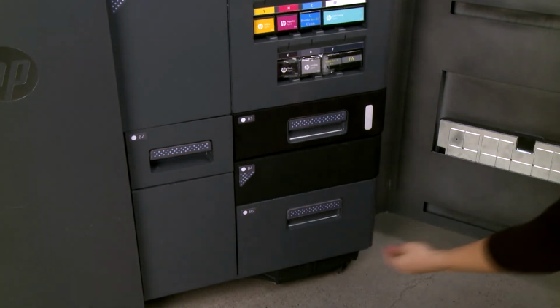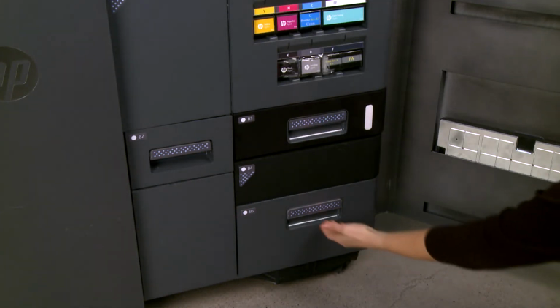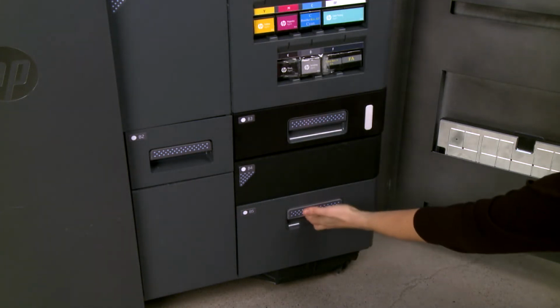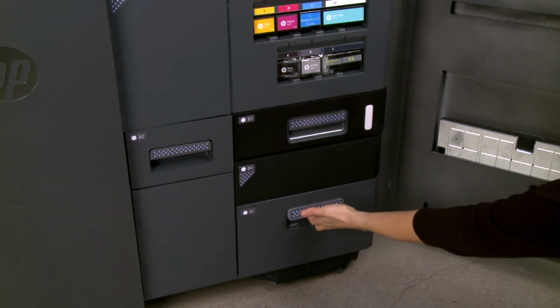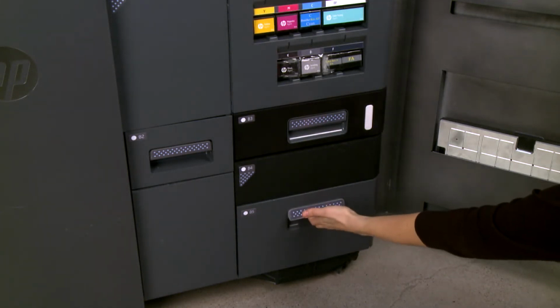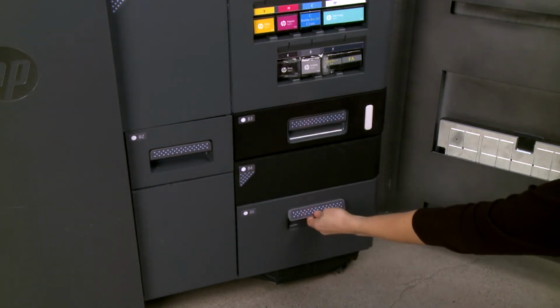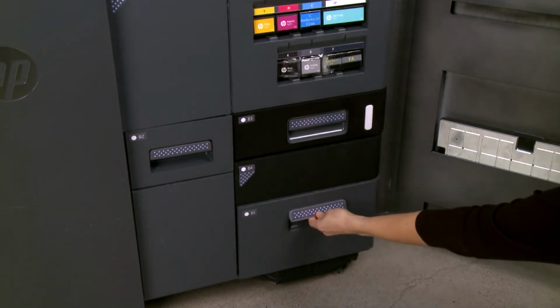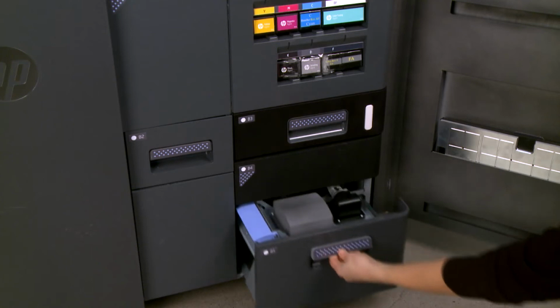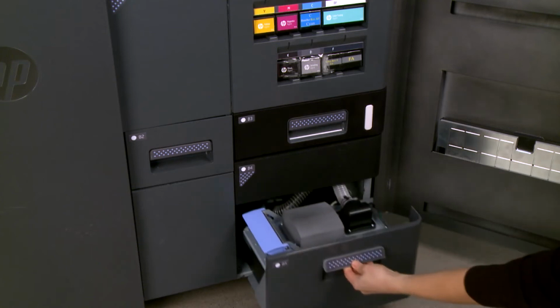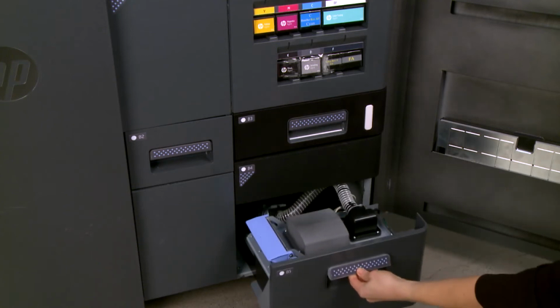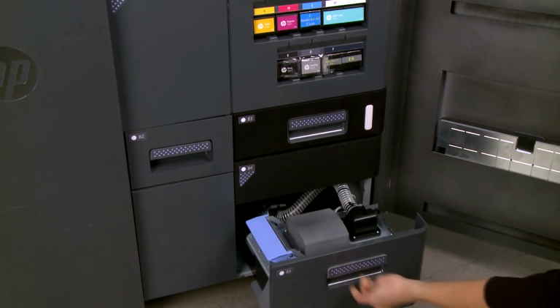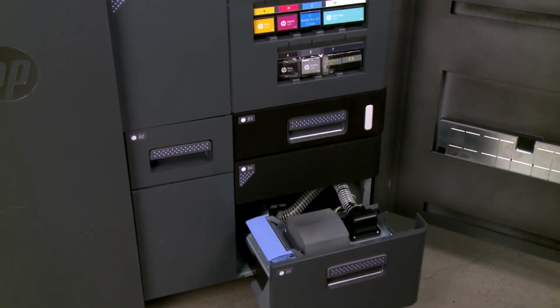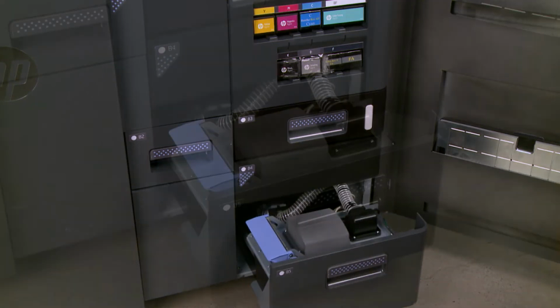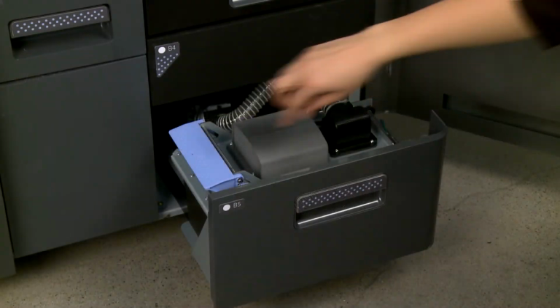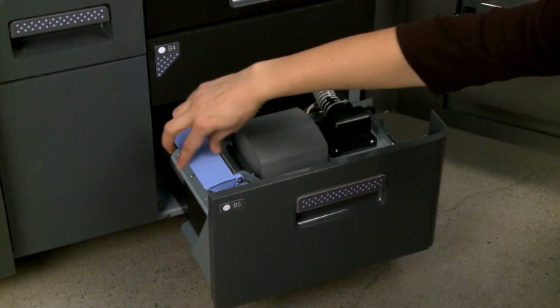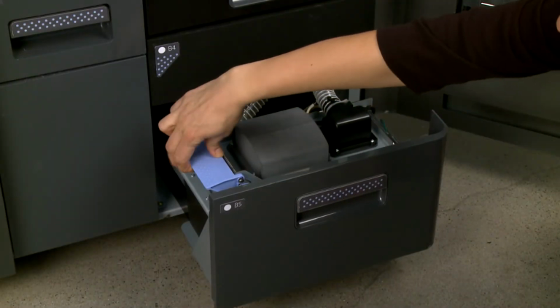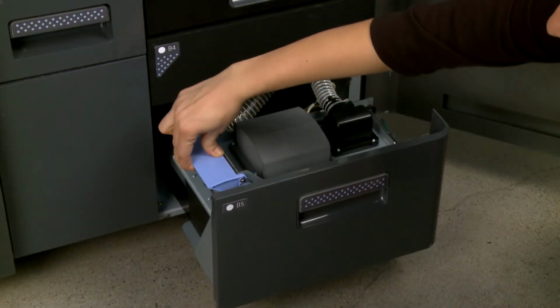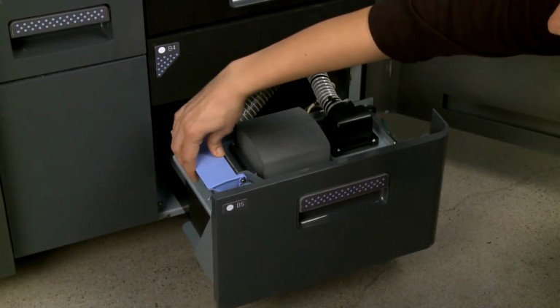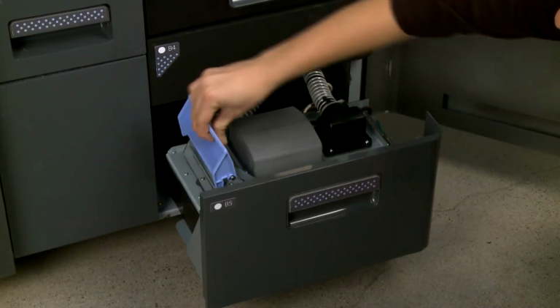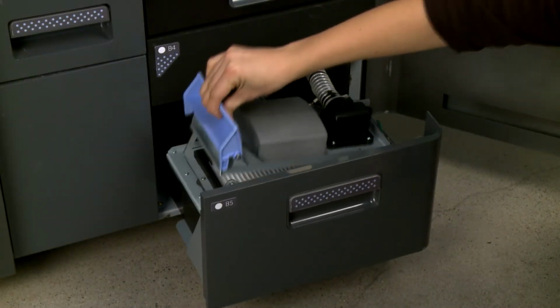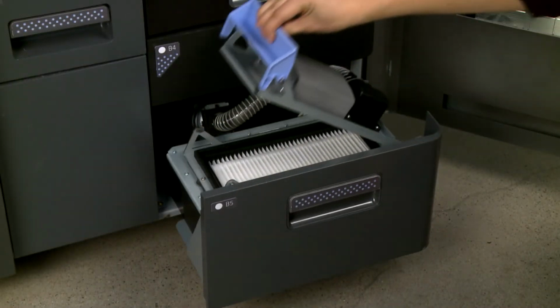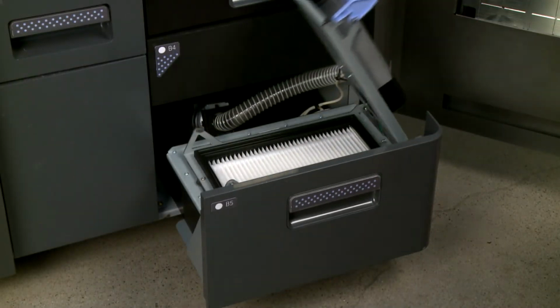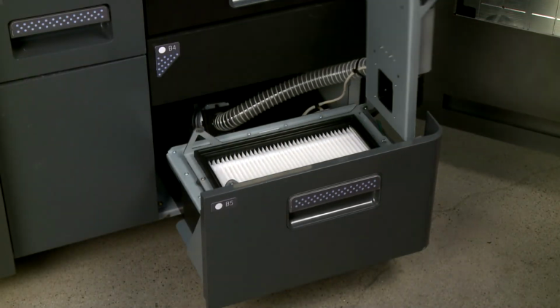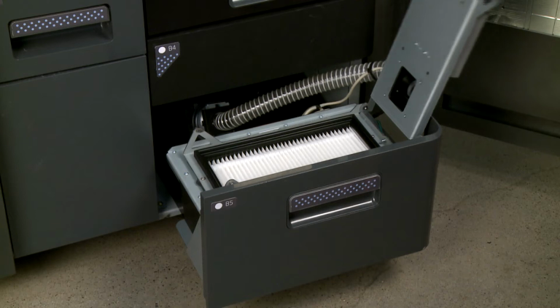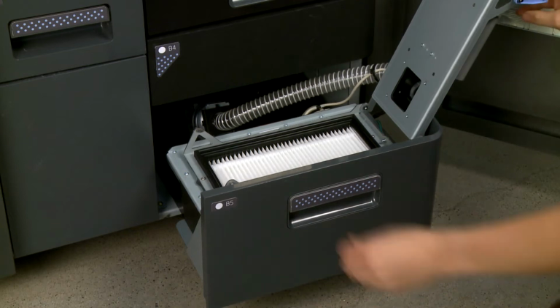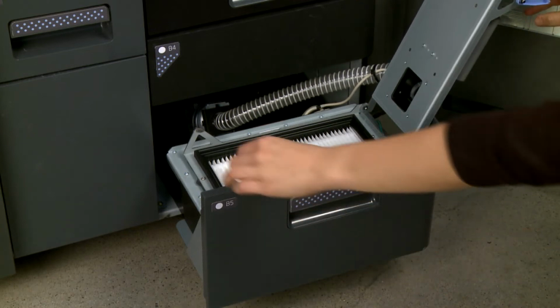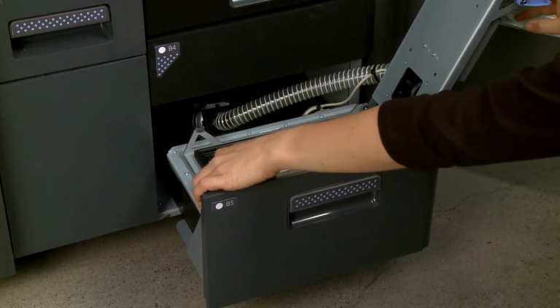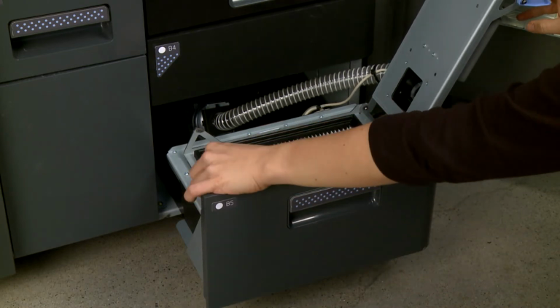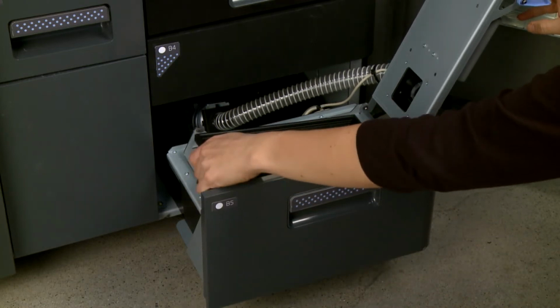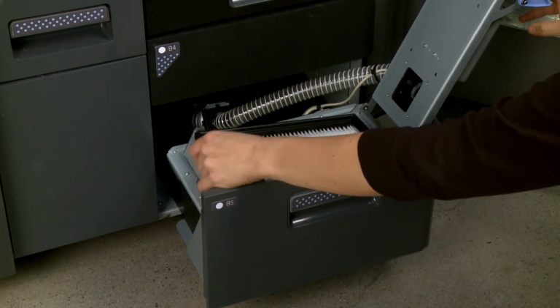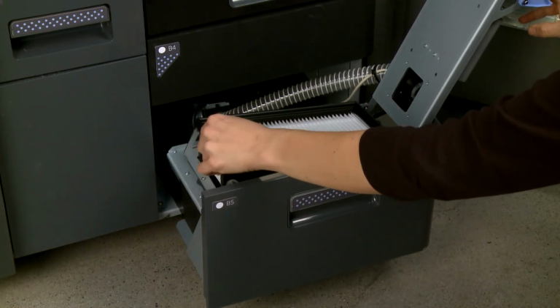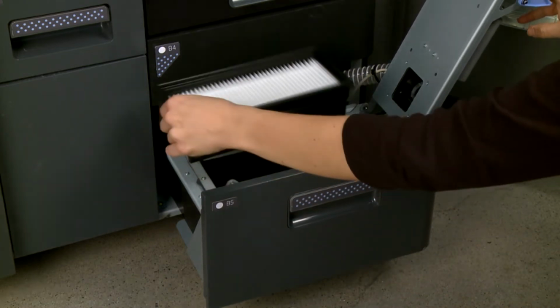Holding the handle, pull out the drawer. Unlatch and open the lid. Pull the old filter out of the printer.